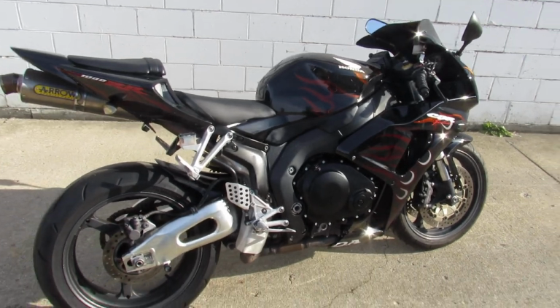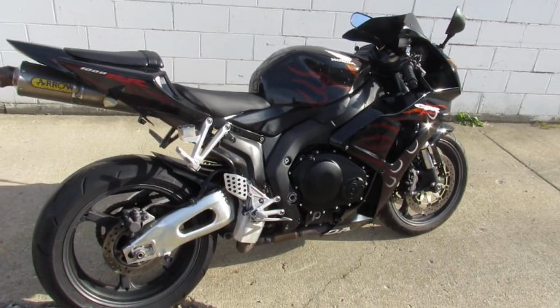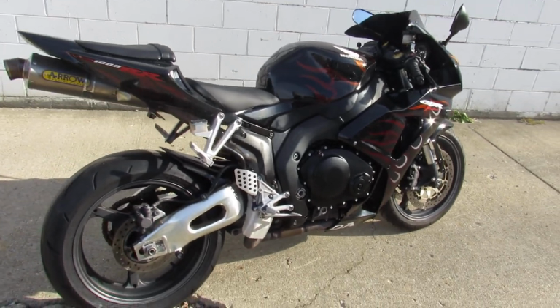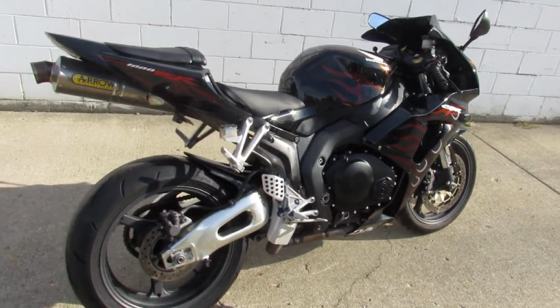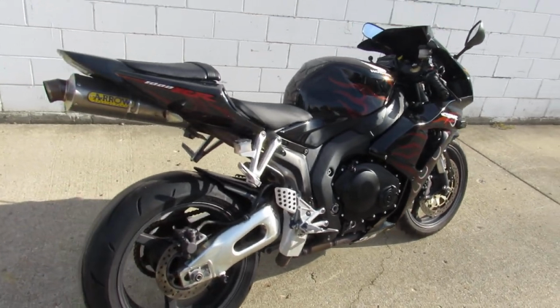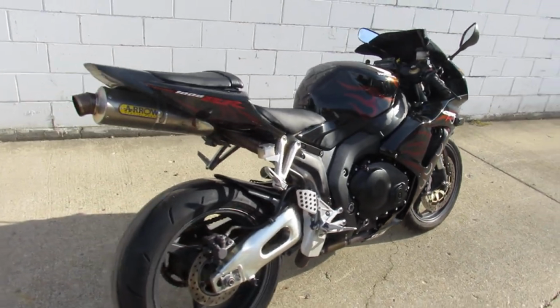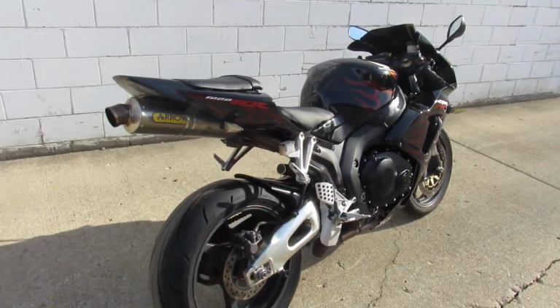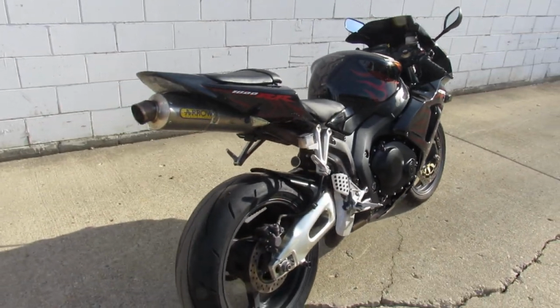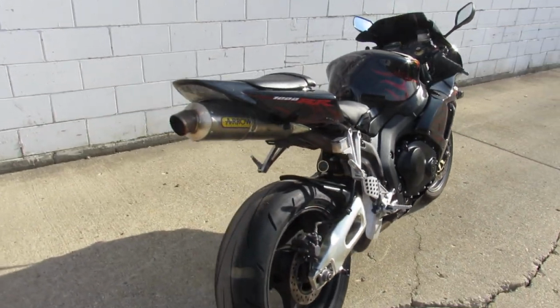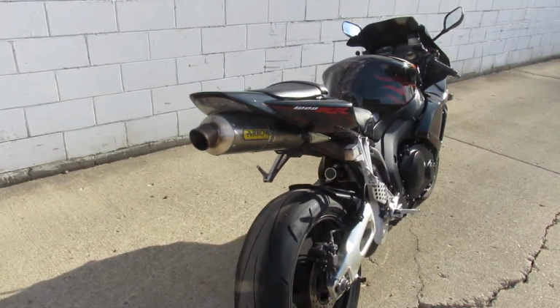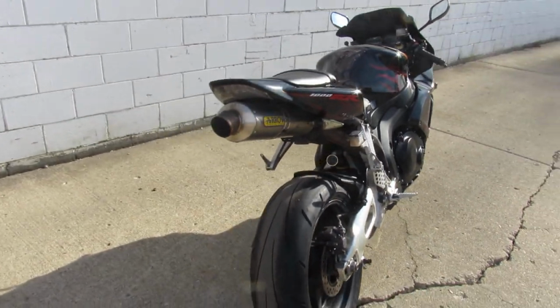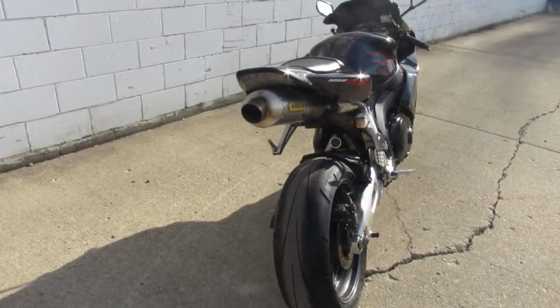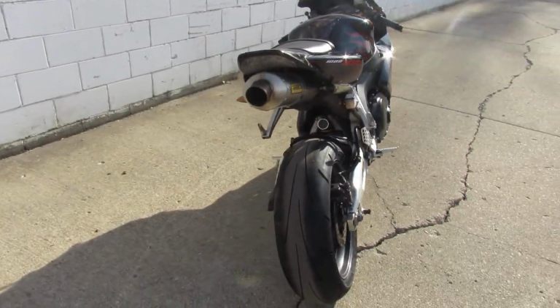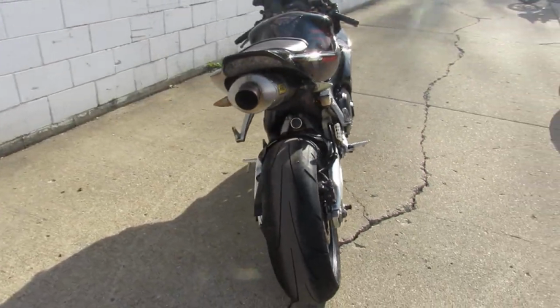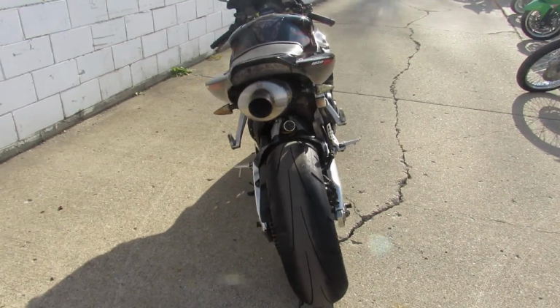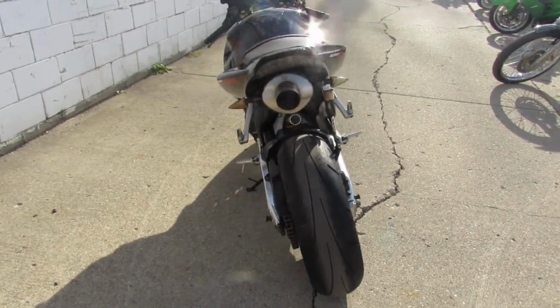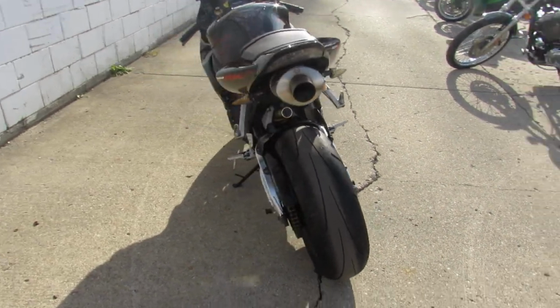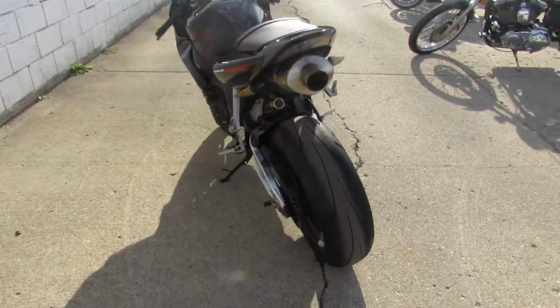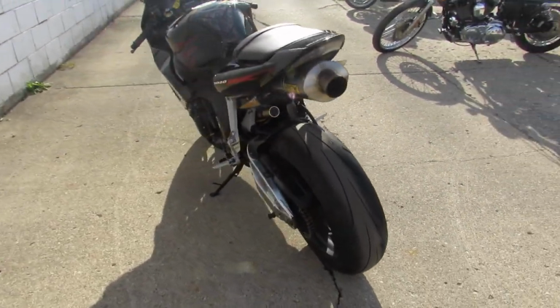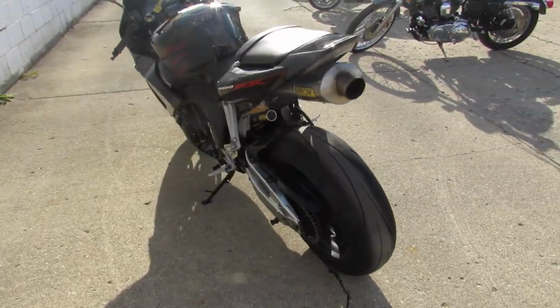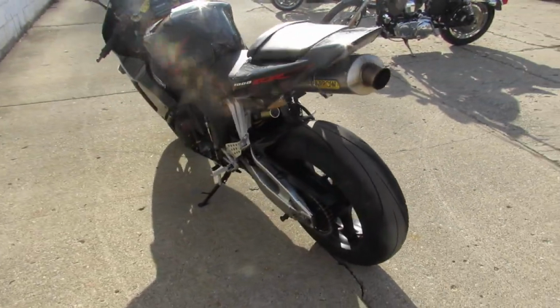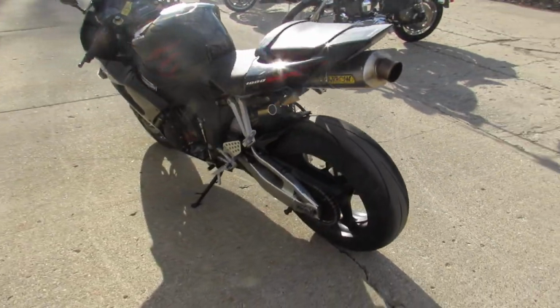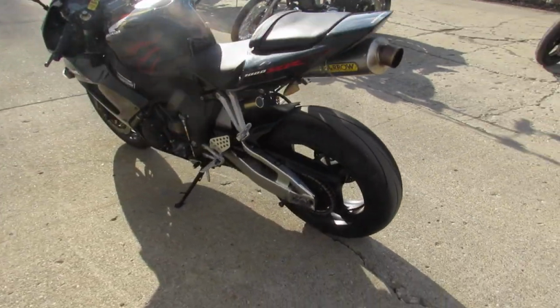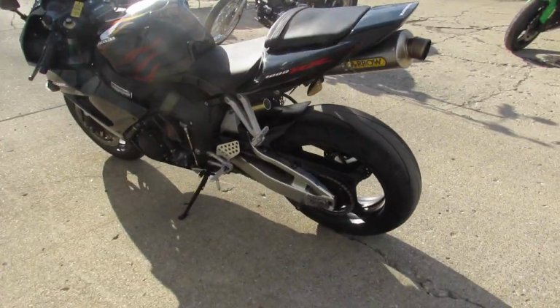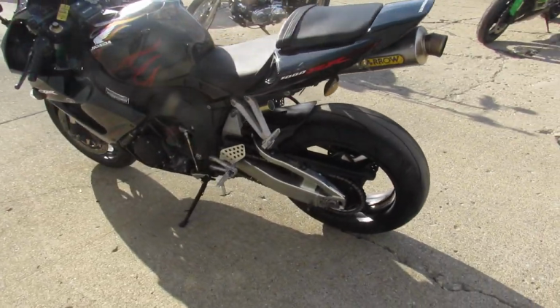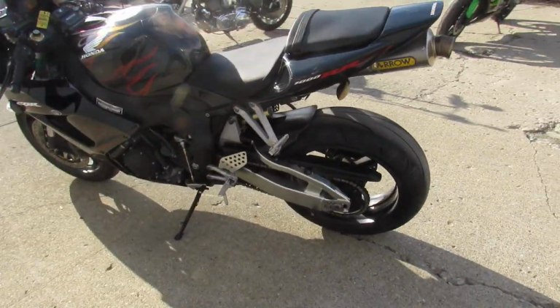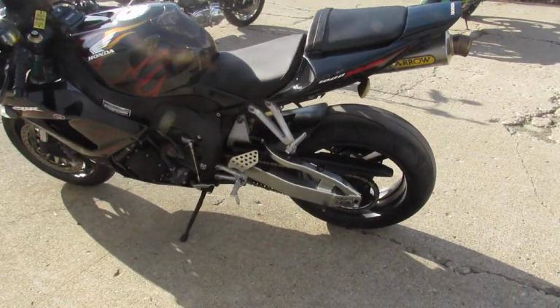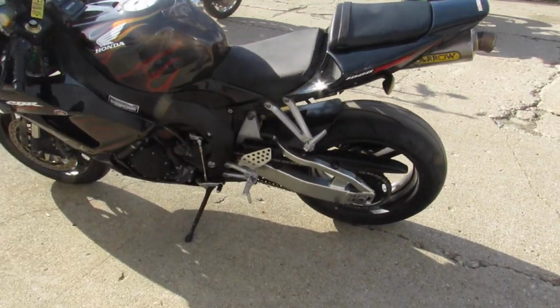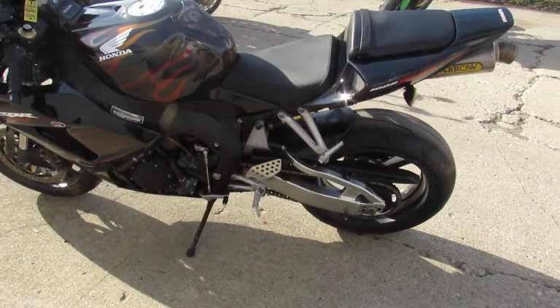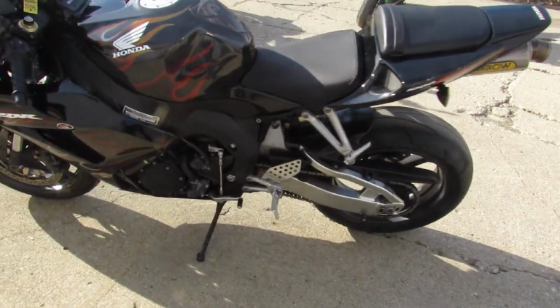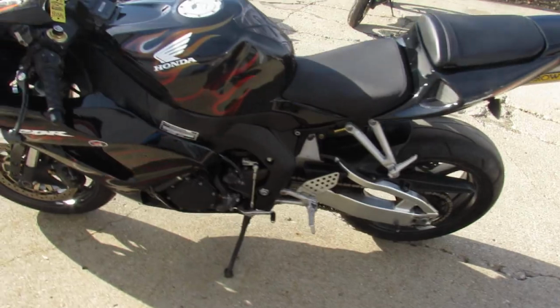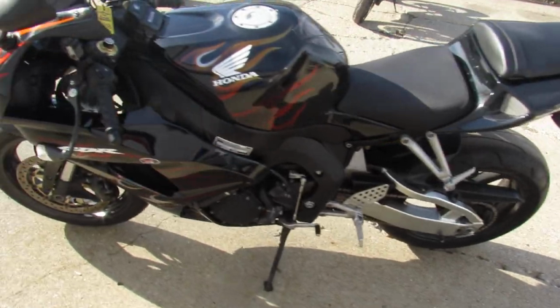Hey, anybody out there looking for a rider bike? We got them here at Approval Power Sports. We got over 150 used sport bikes, got over 350 bikes total, out-of-state financing, out-of-state shipping.